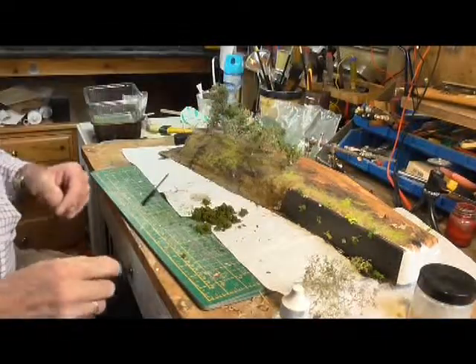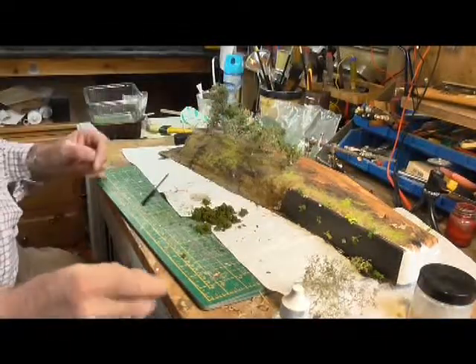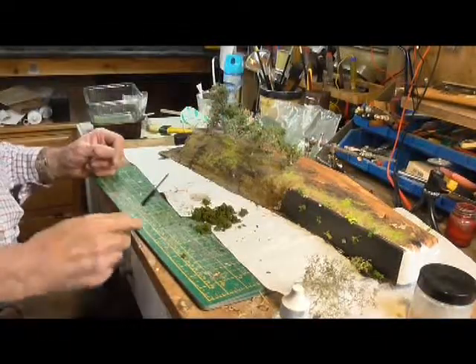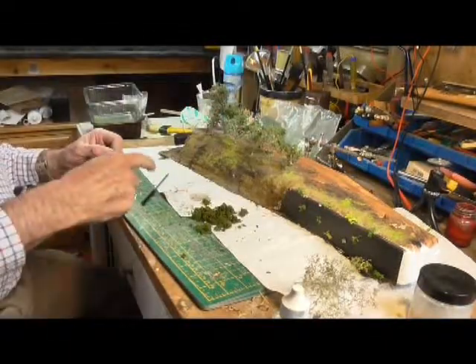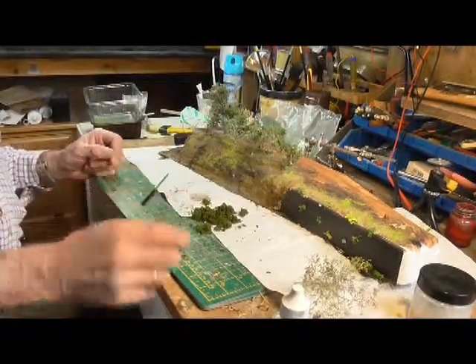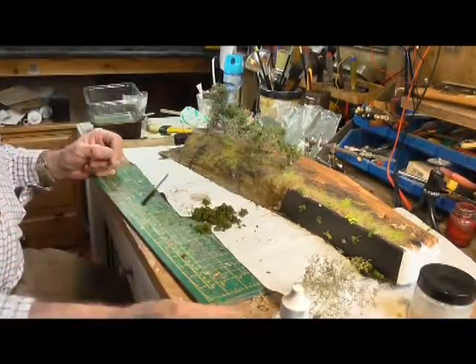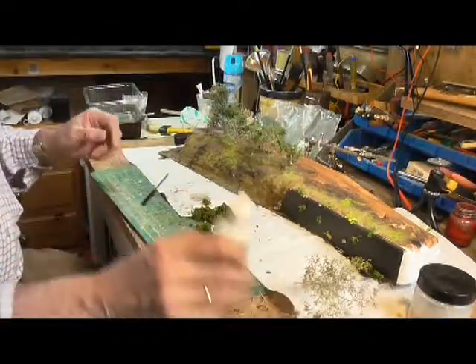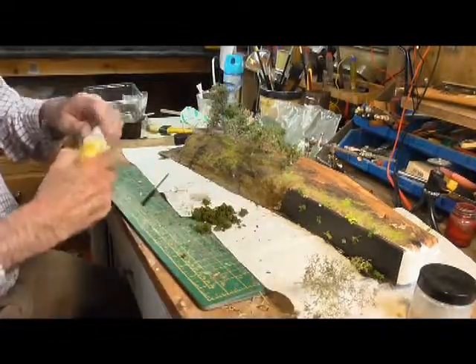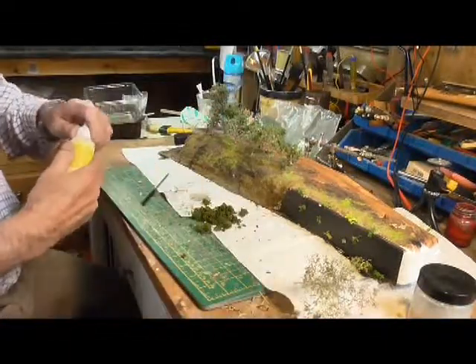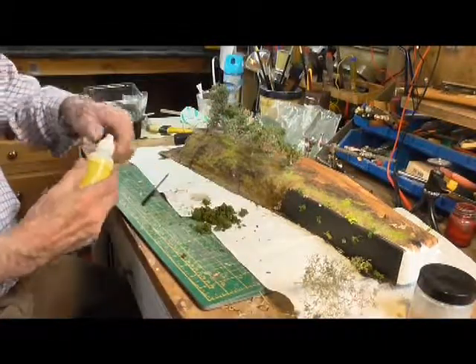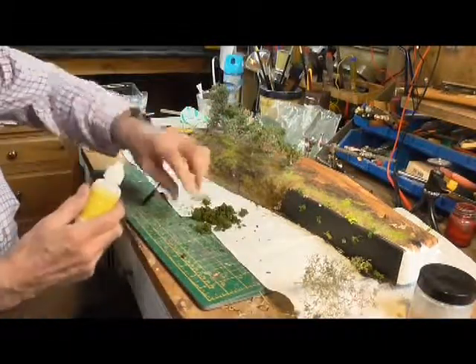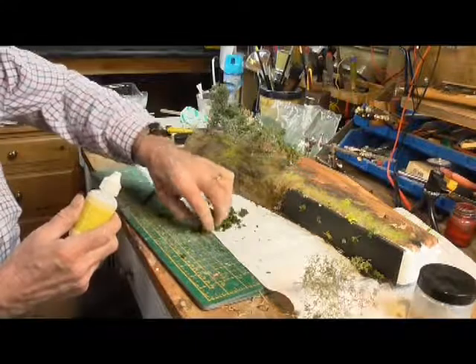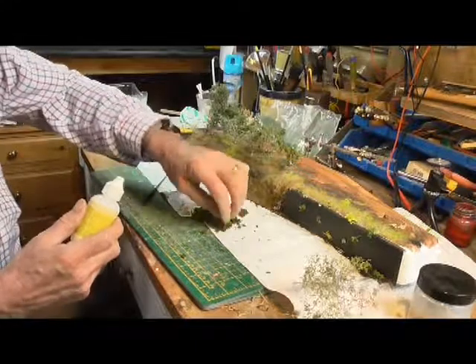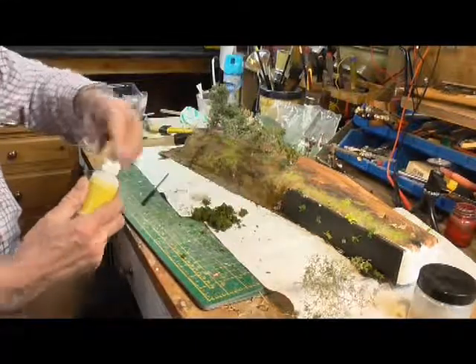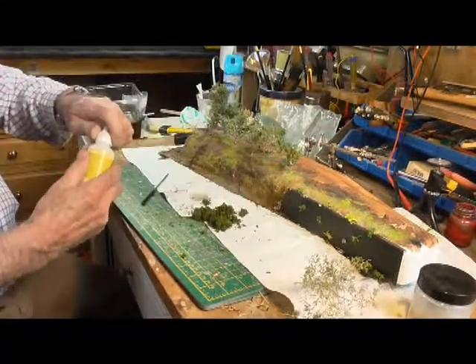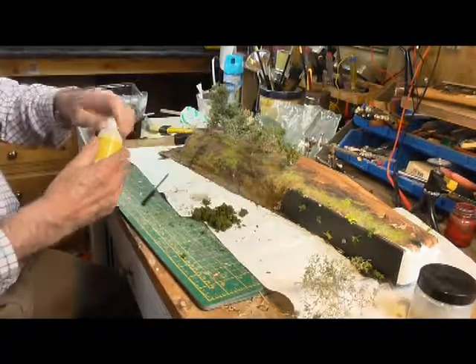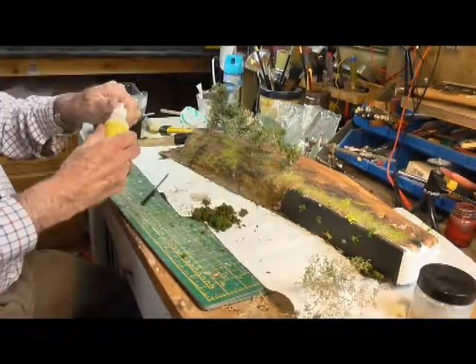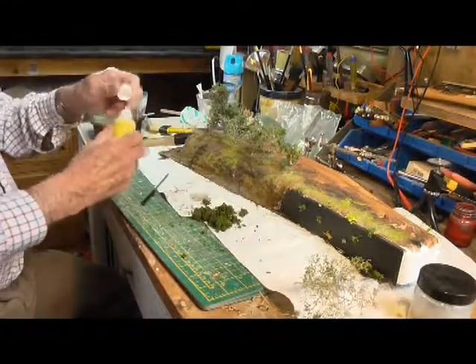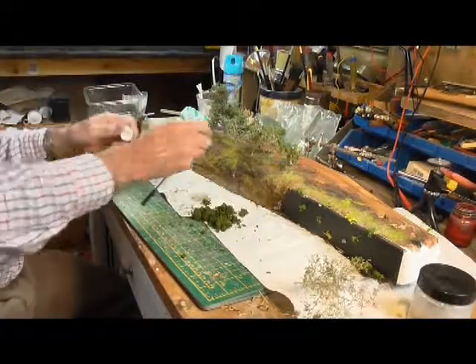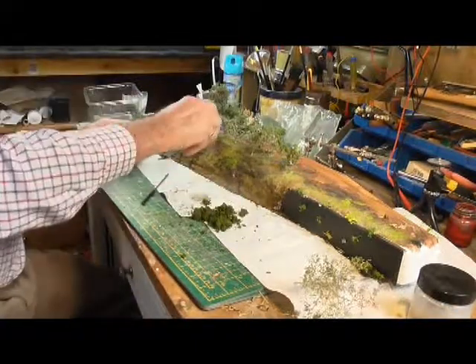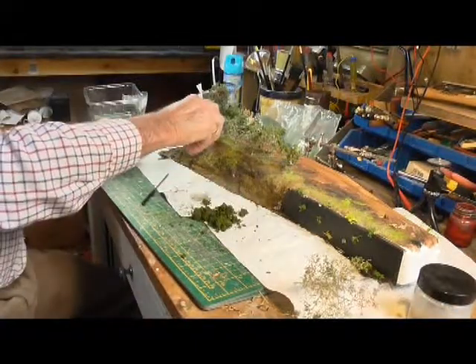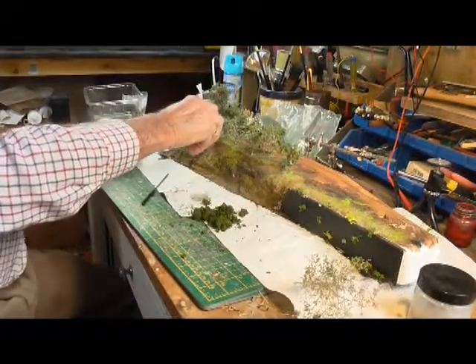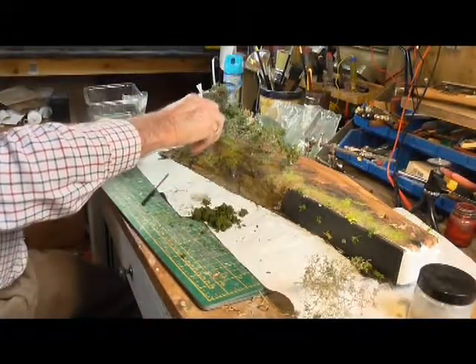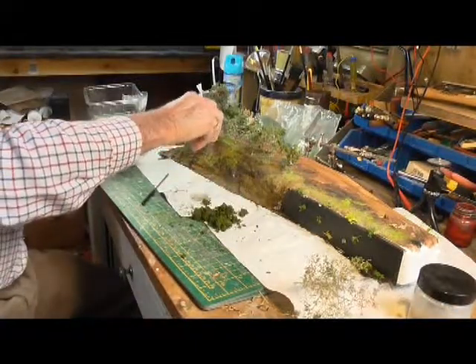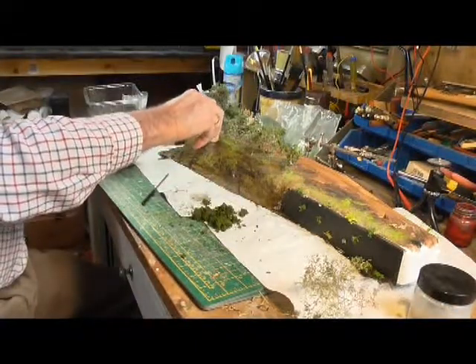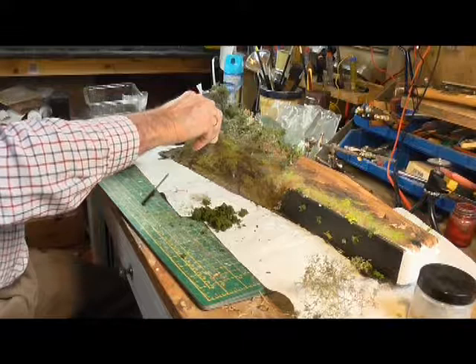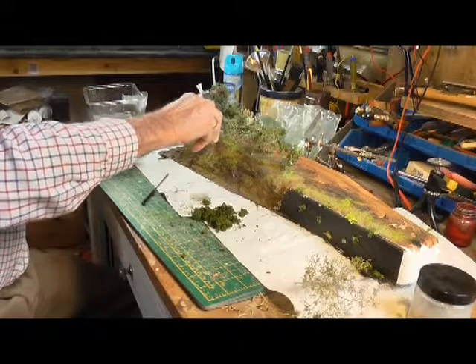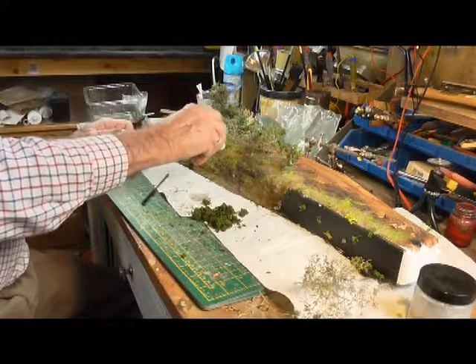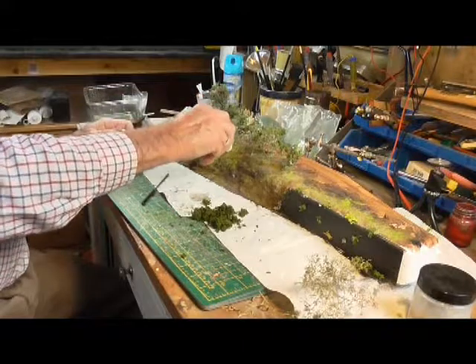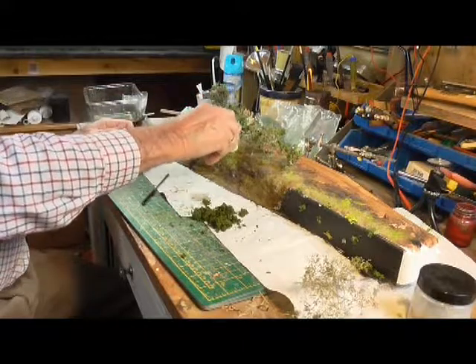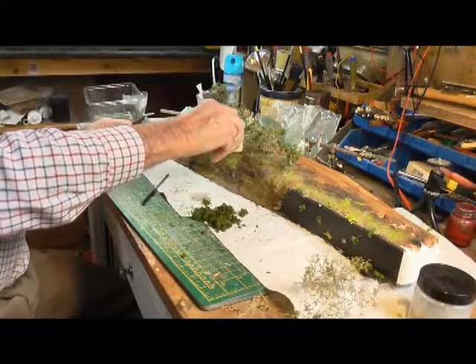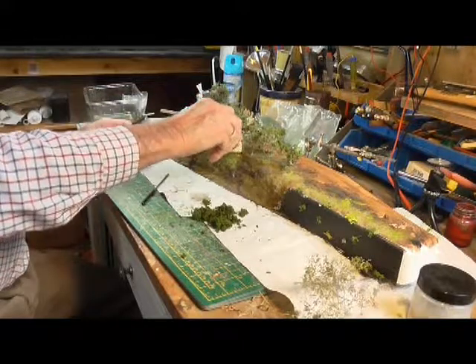I'm also going to add some clump foliage along the bottom here, randomly.